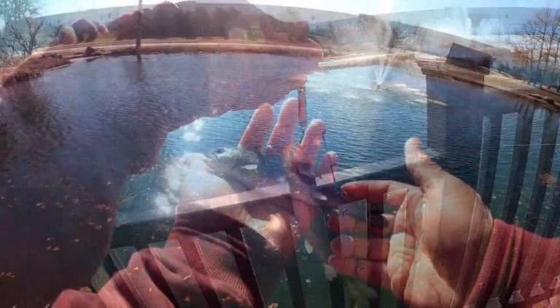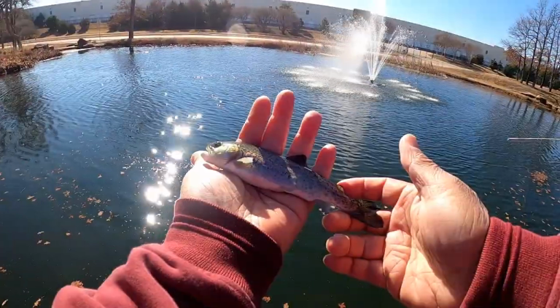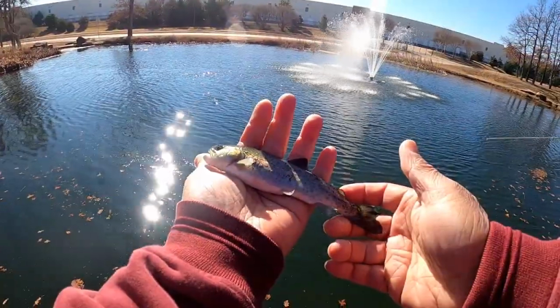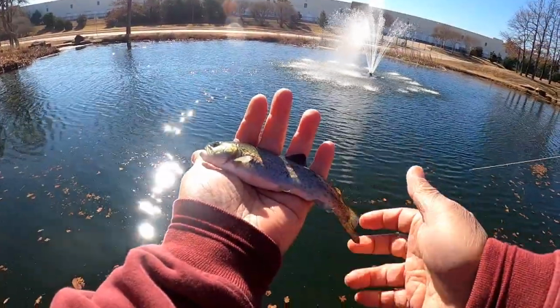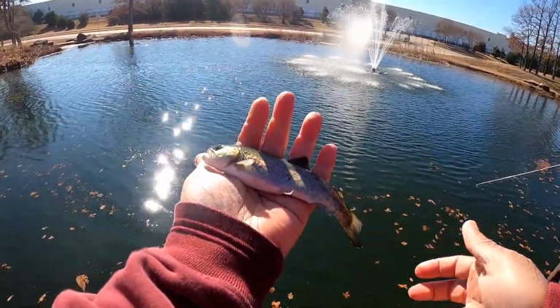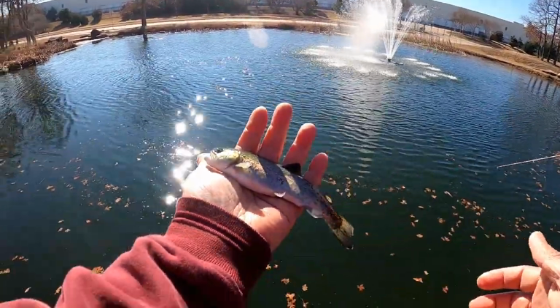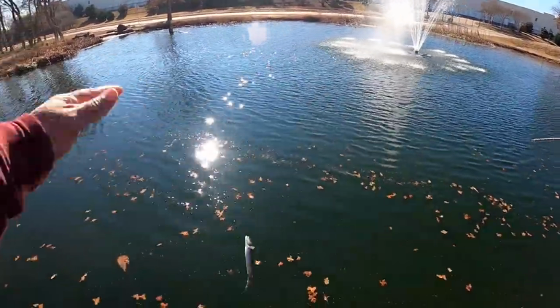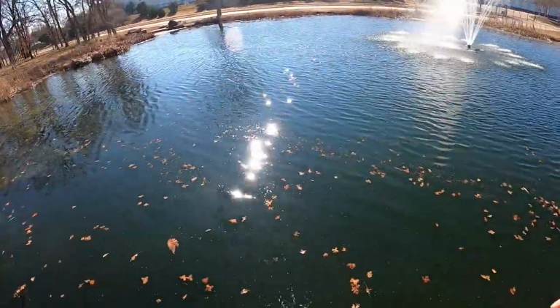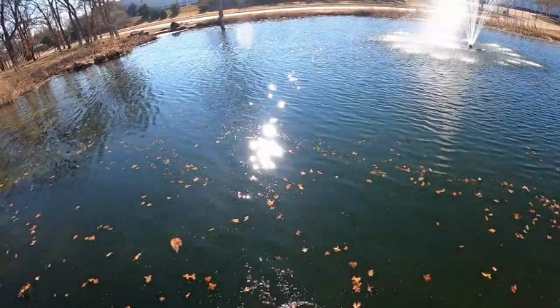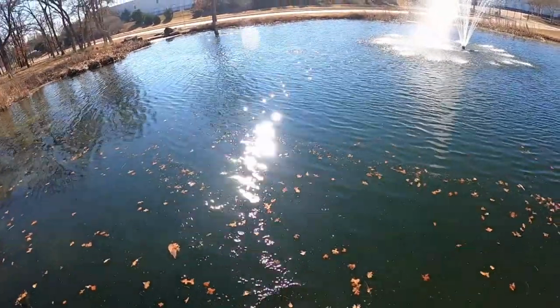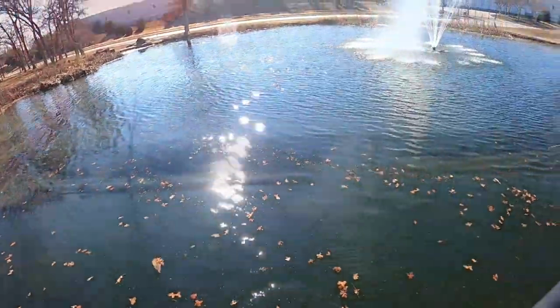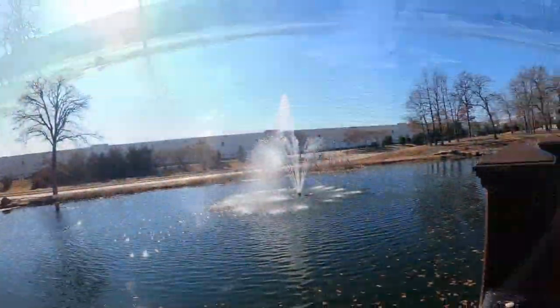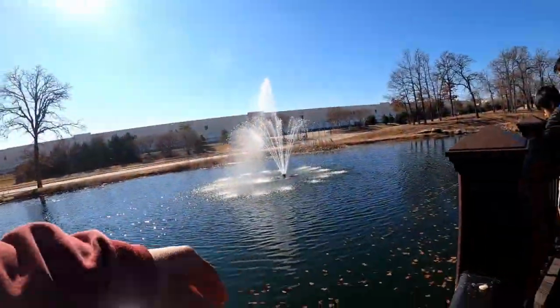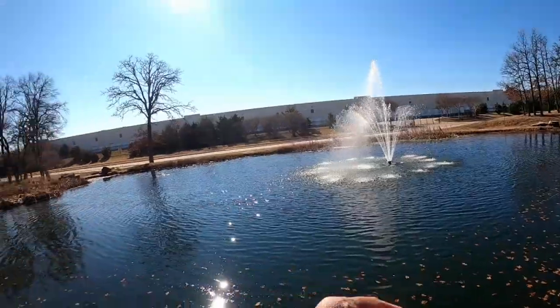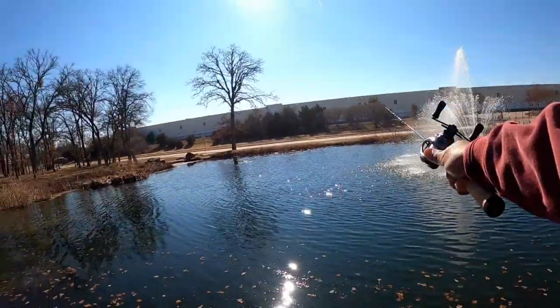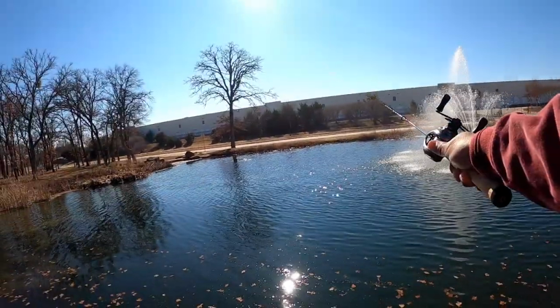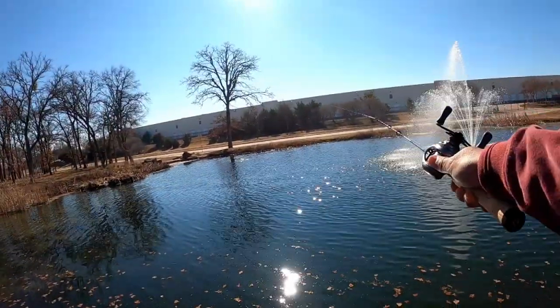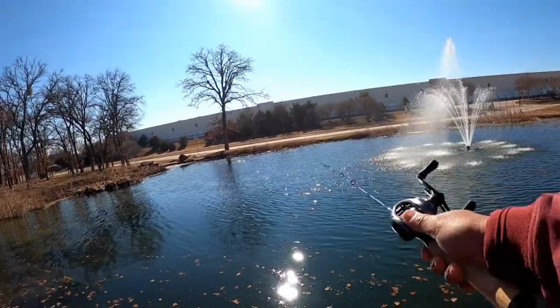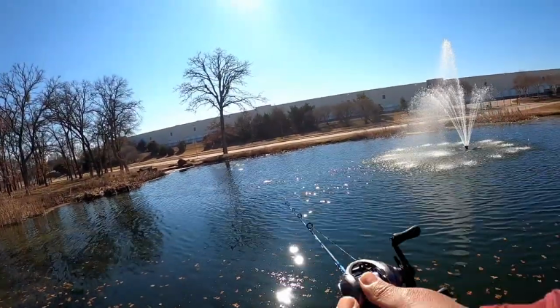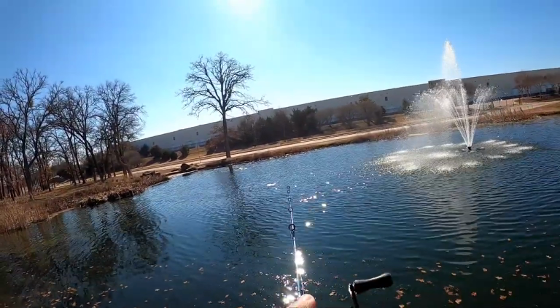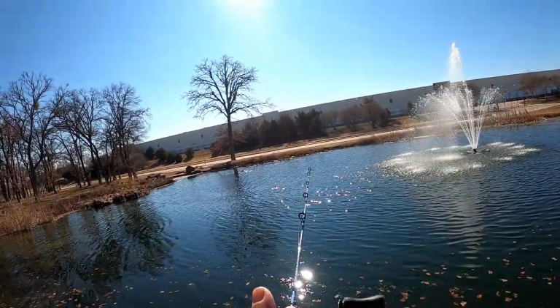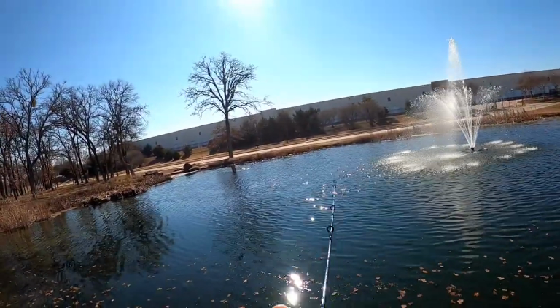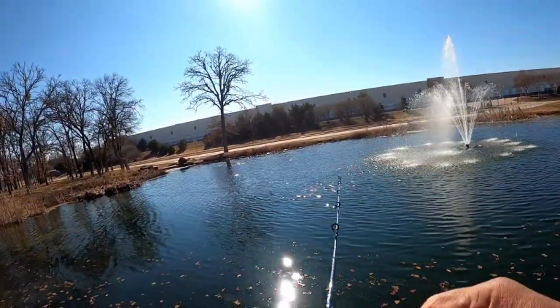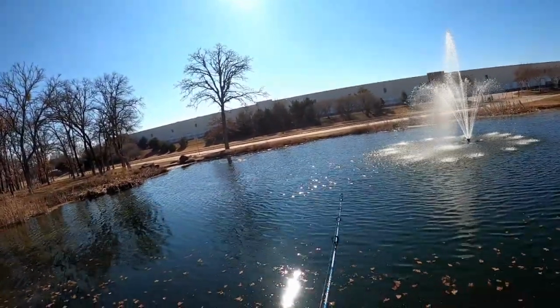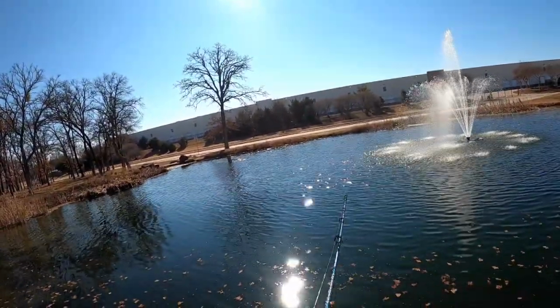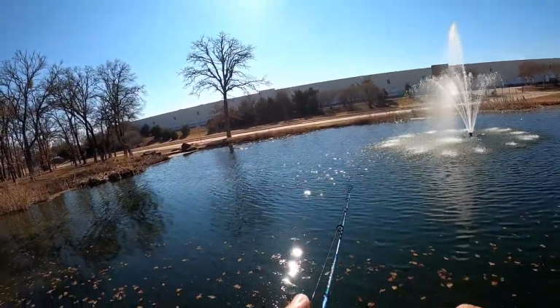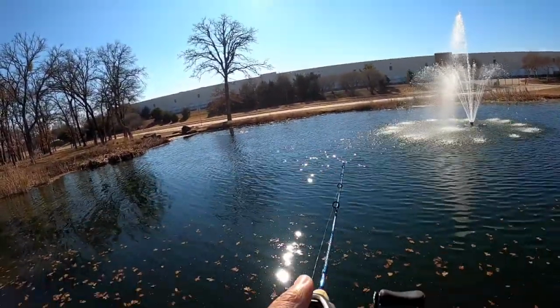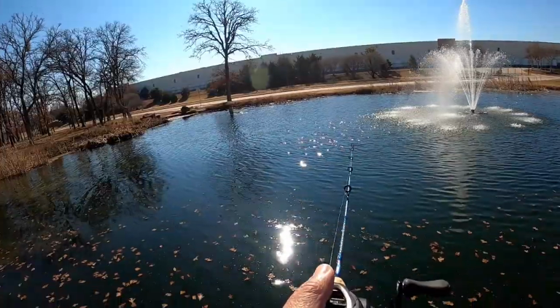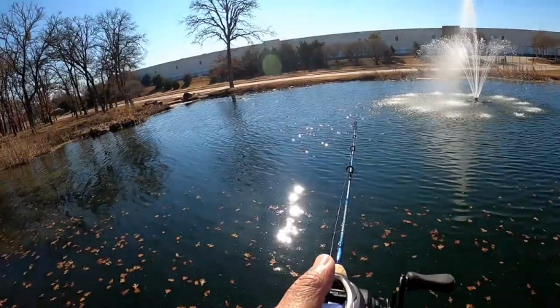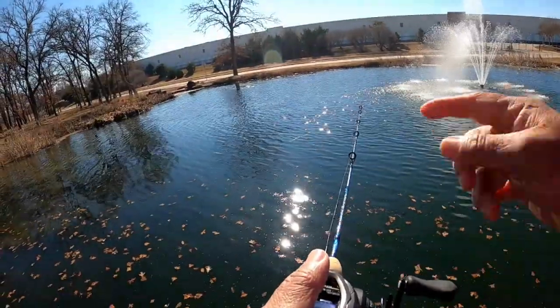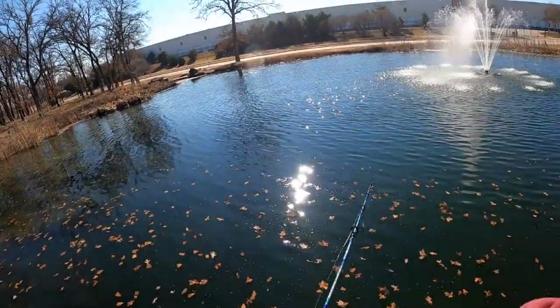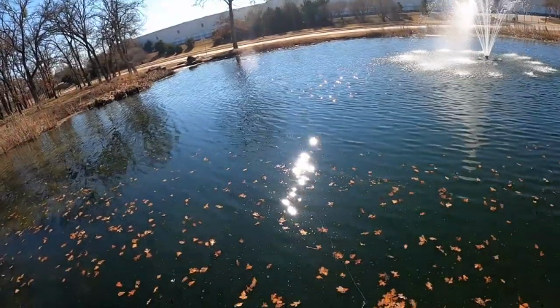Fish of the day — it's a small guy. It's a good cast out there, but the fish are actually down here.